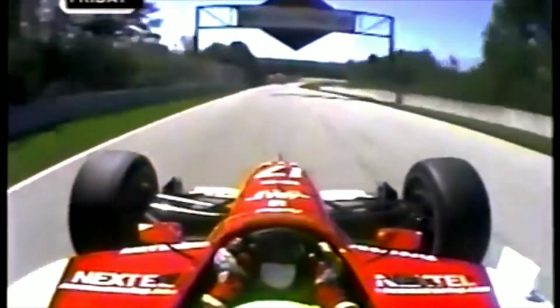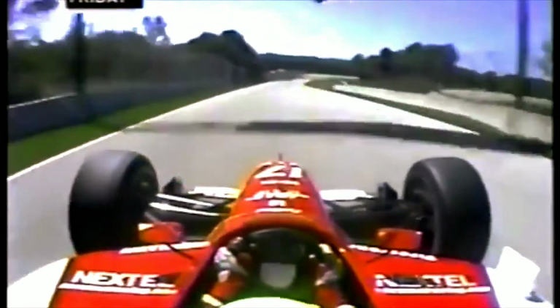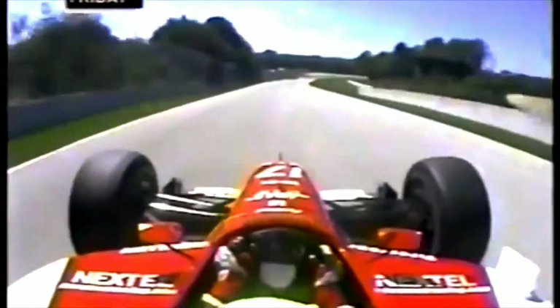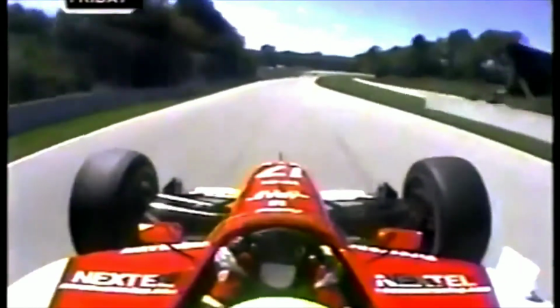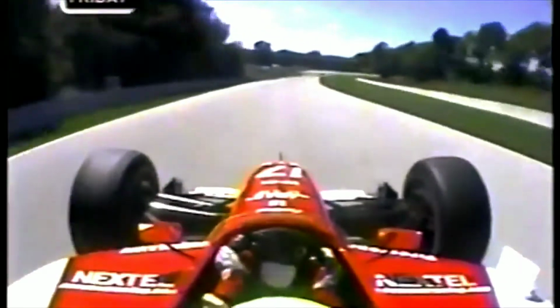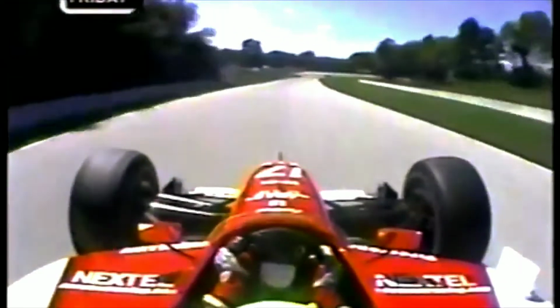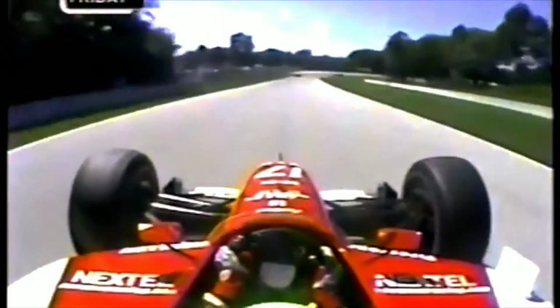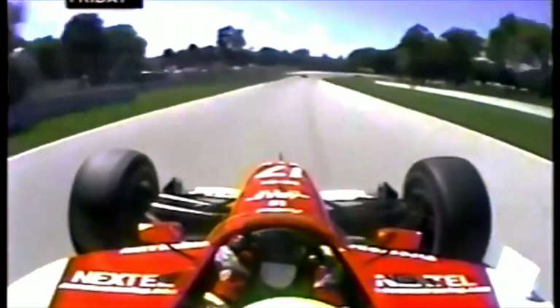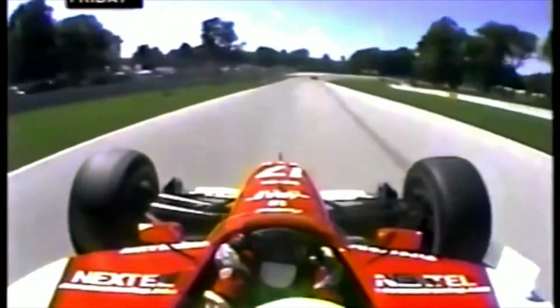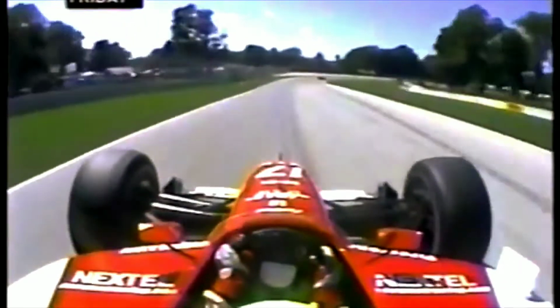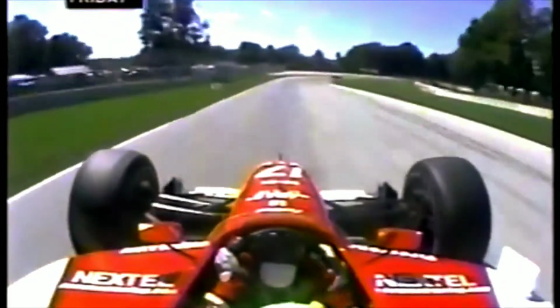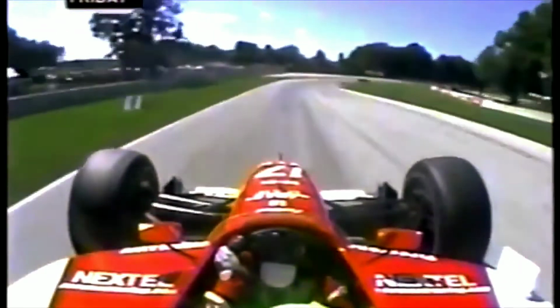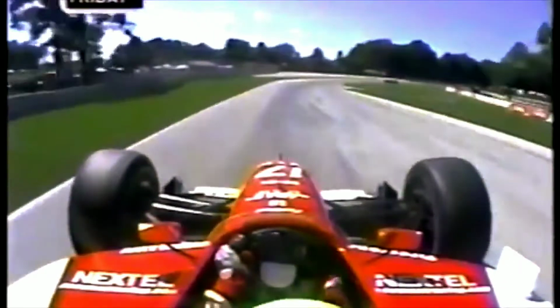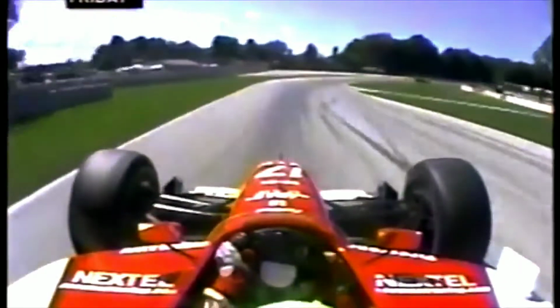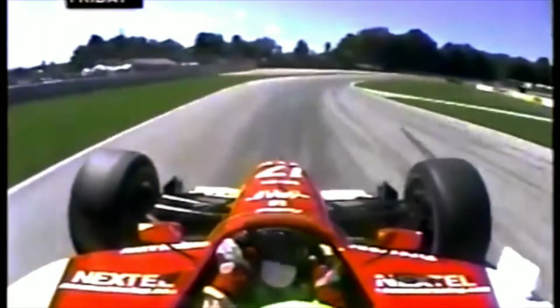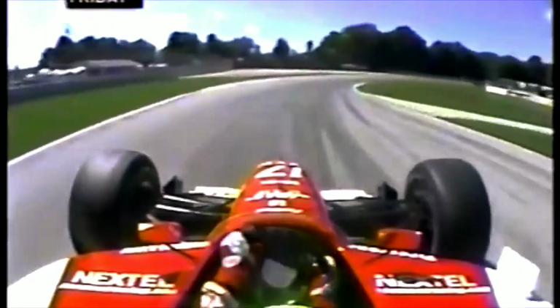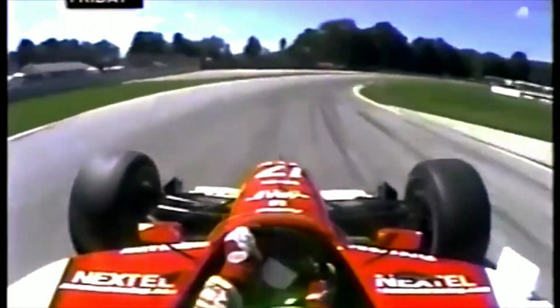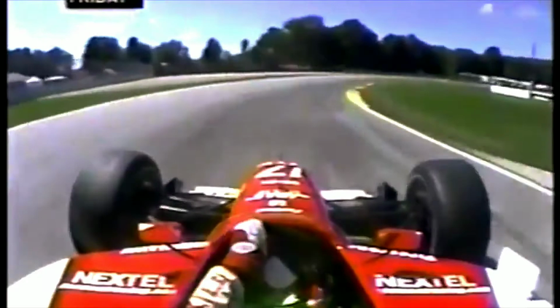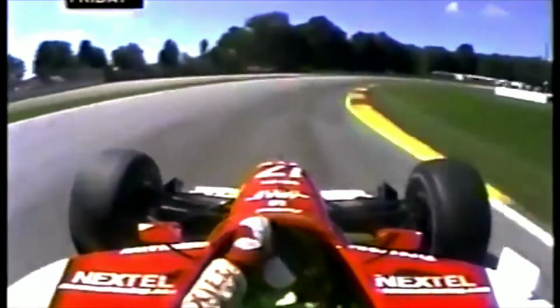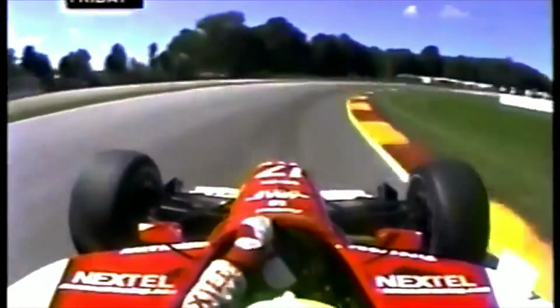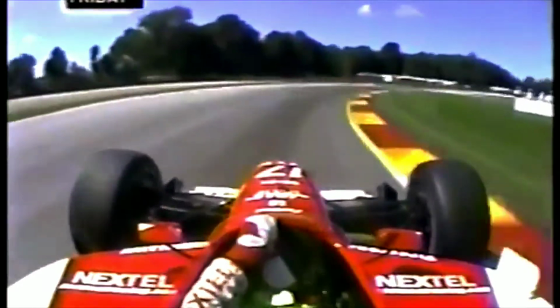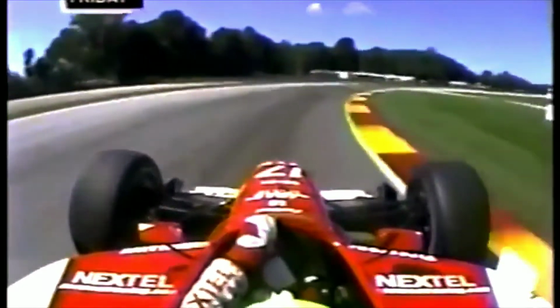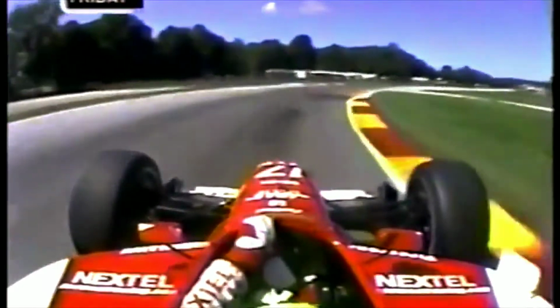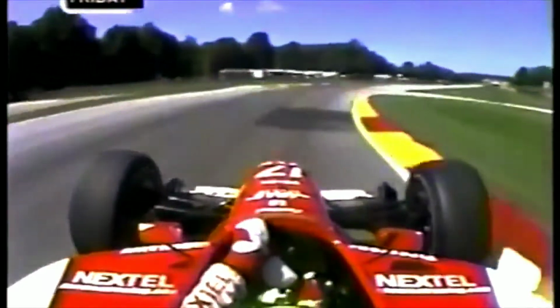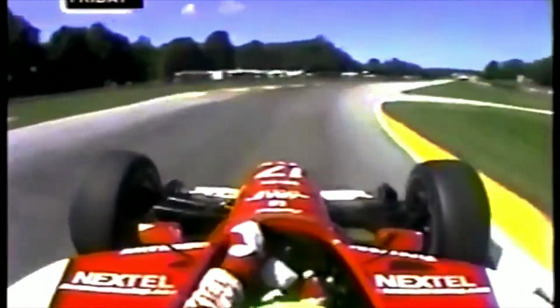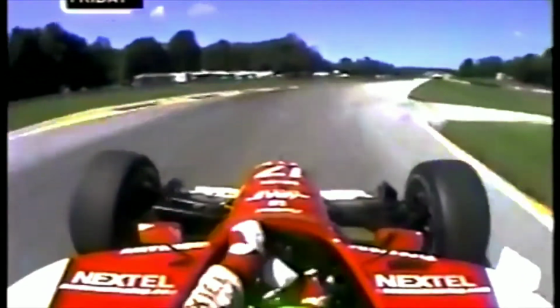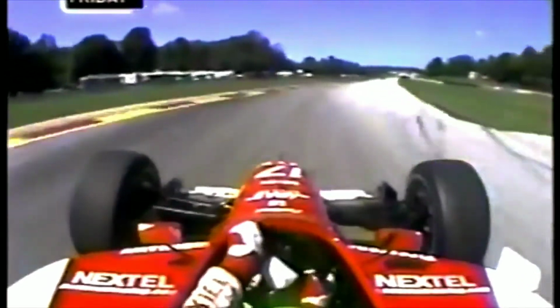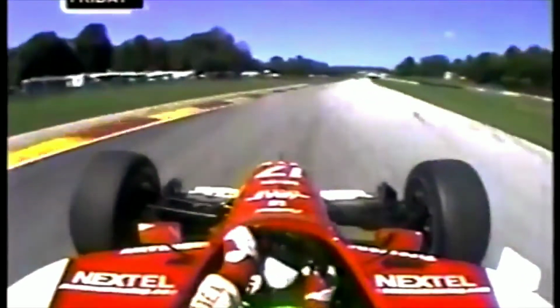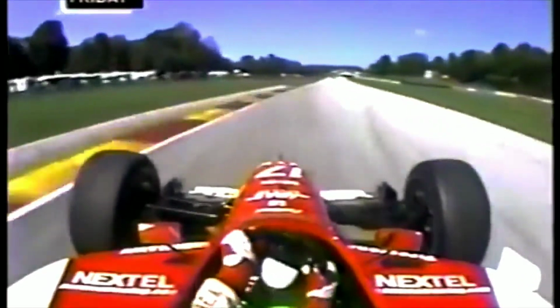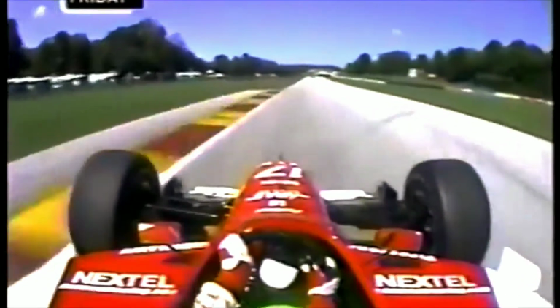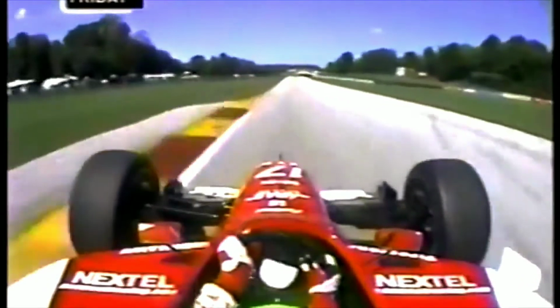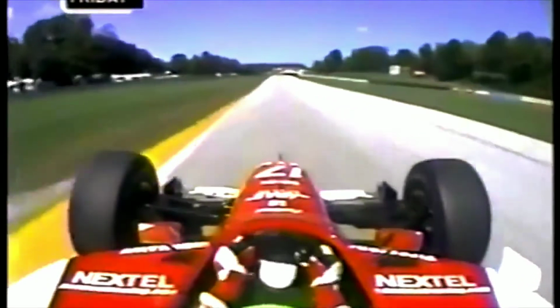Then it's downhill, diving 40 feet to turn 3. A downshift to 3rd gear — they enter at 175 miles an hour.